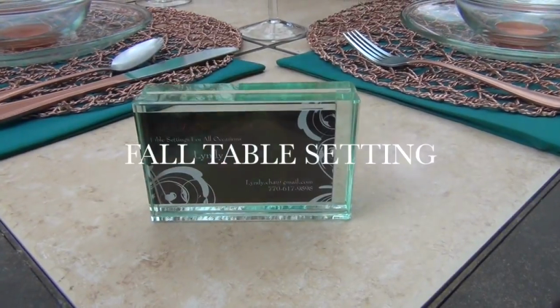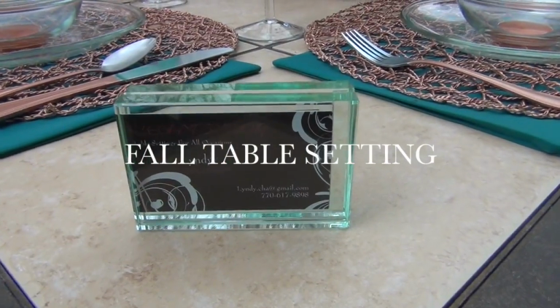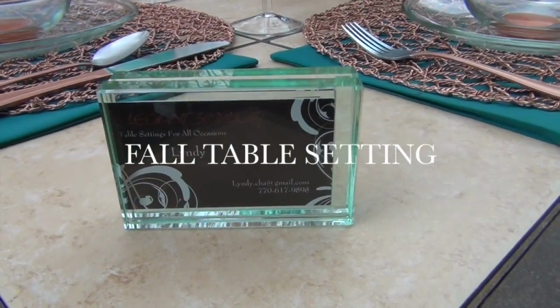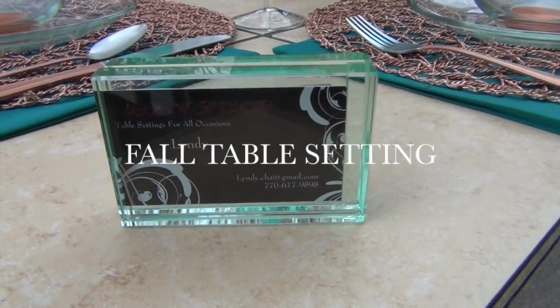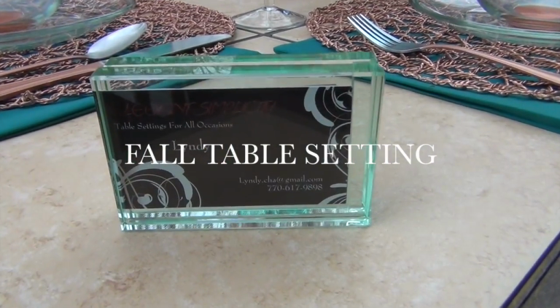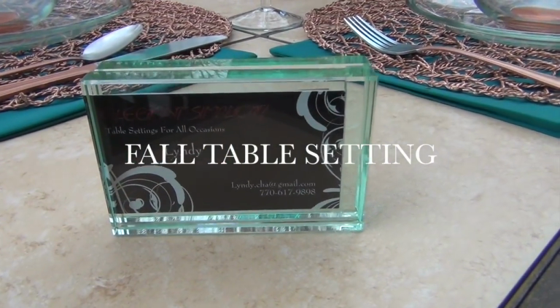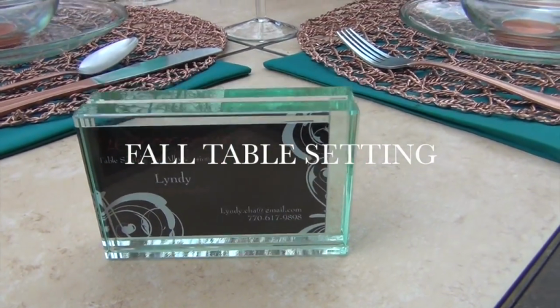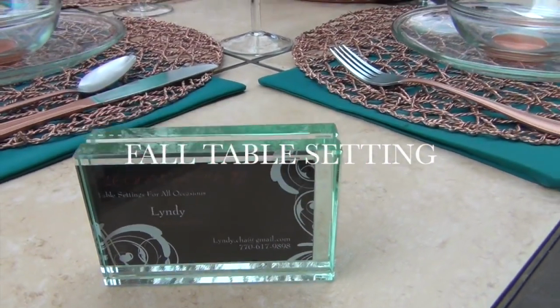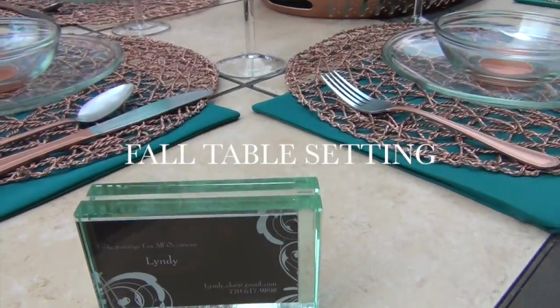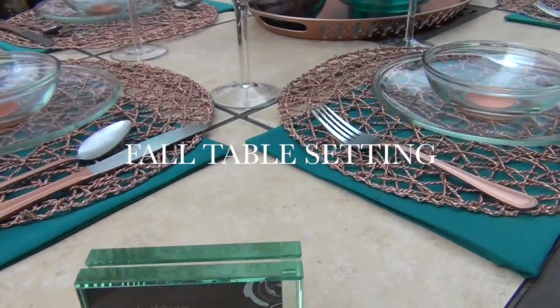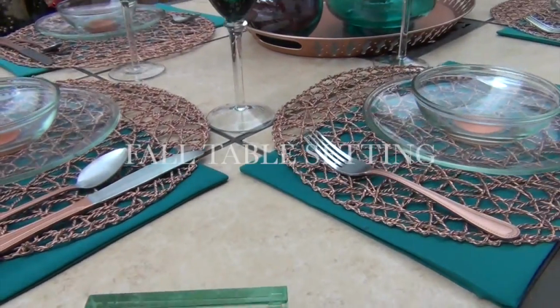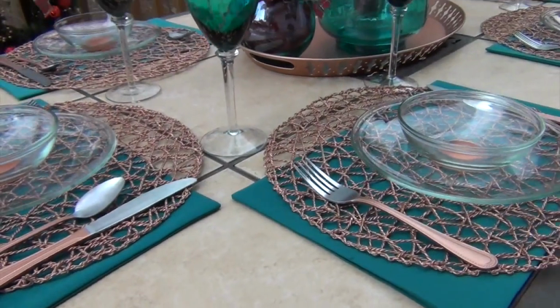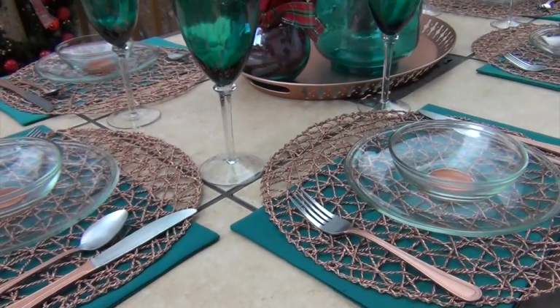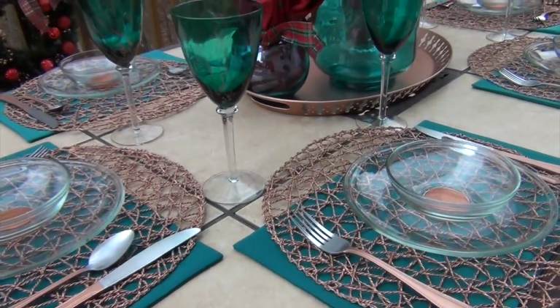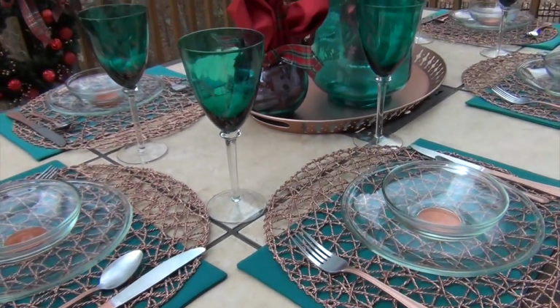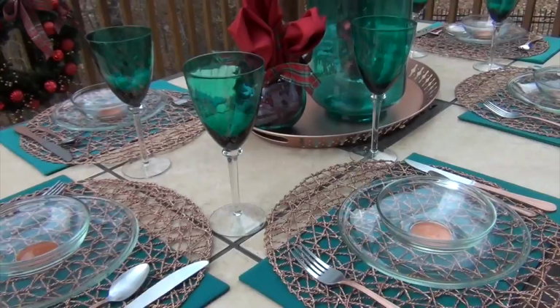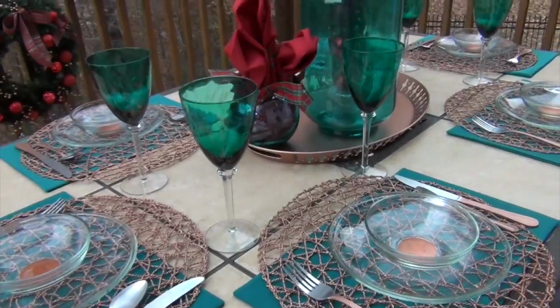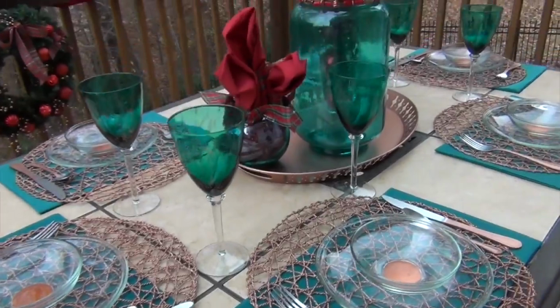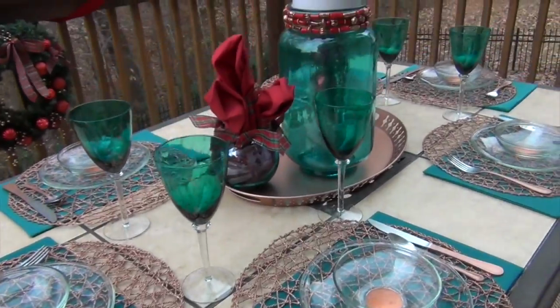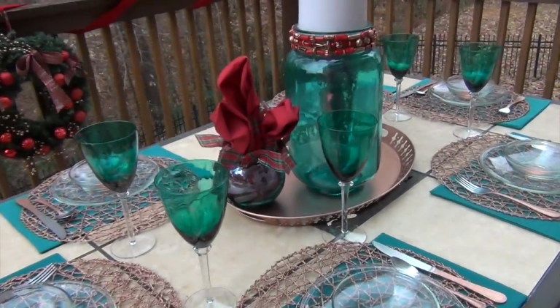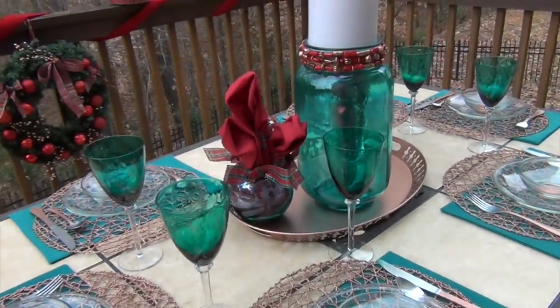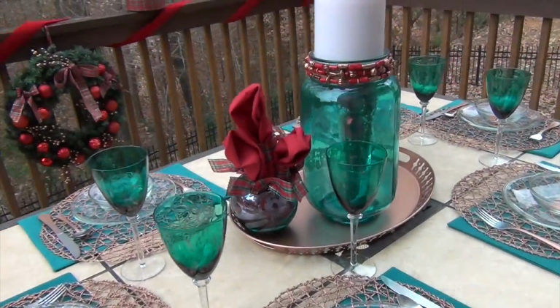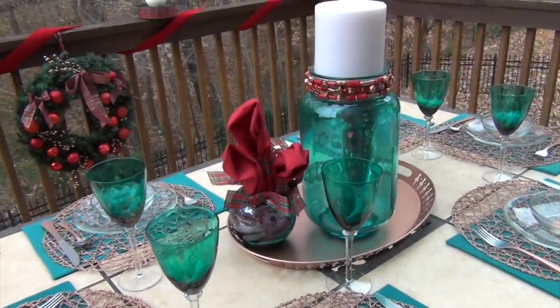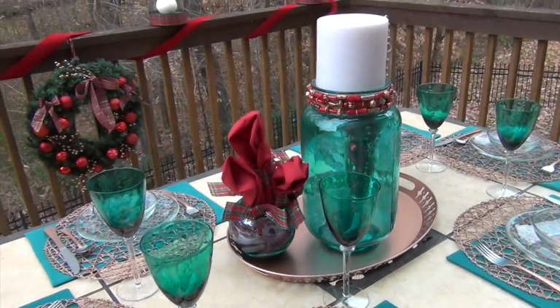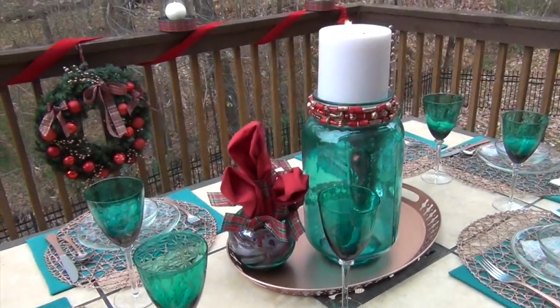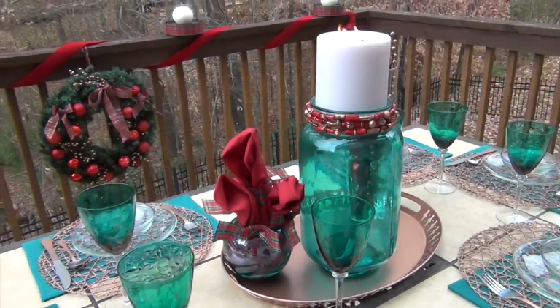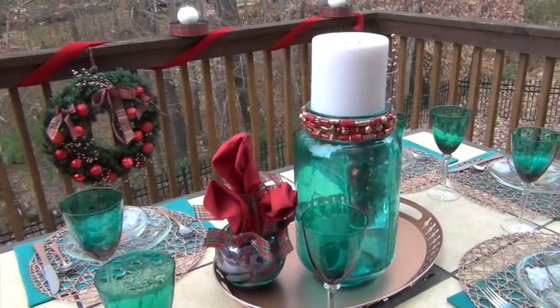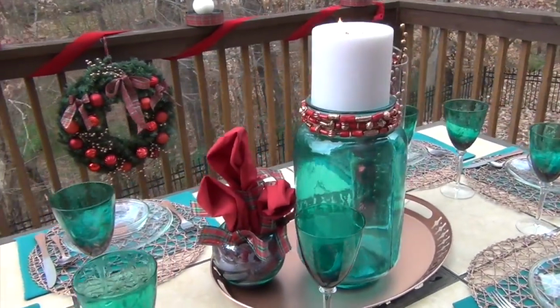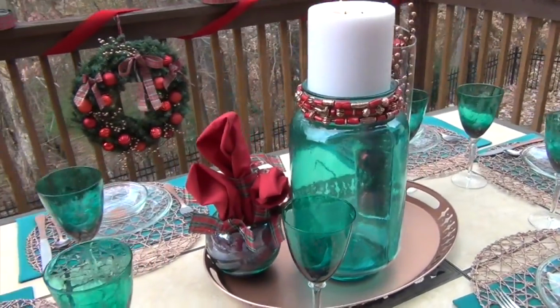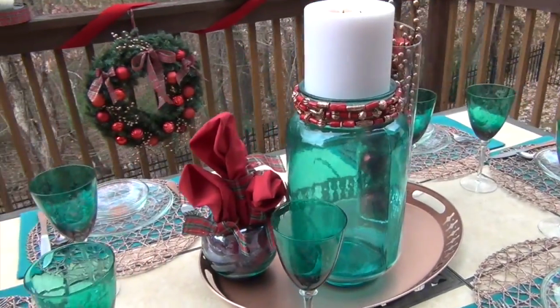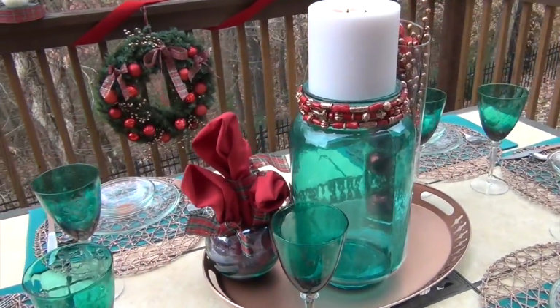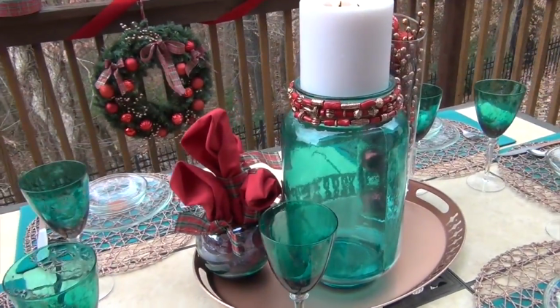Hey everyone, this is Lindy of Elegant Simplicity. Take a look at this beautiful fall table that I set up outside to give you an idea as to what you can do for the upcoming holidays.